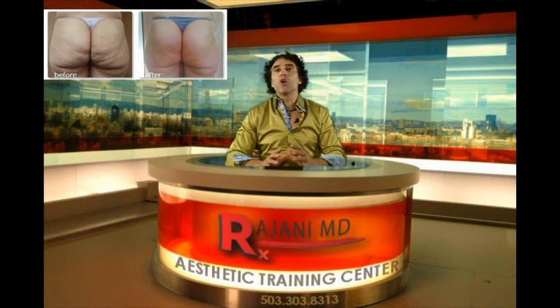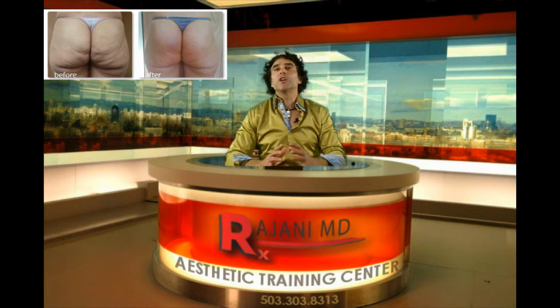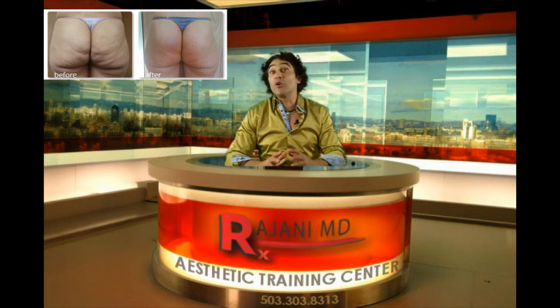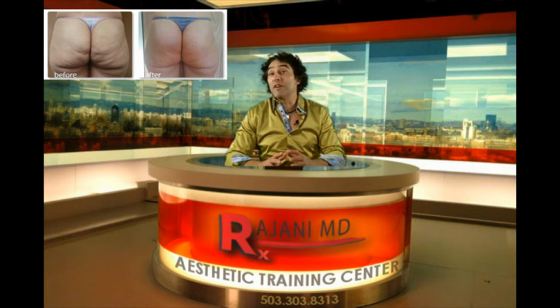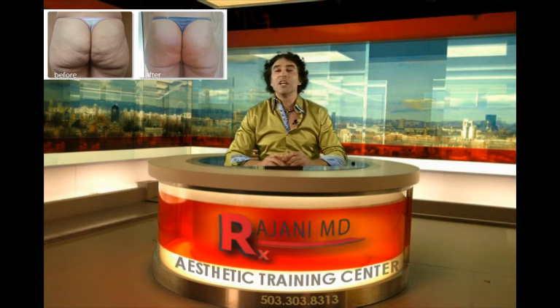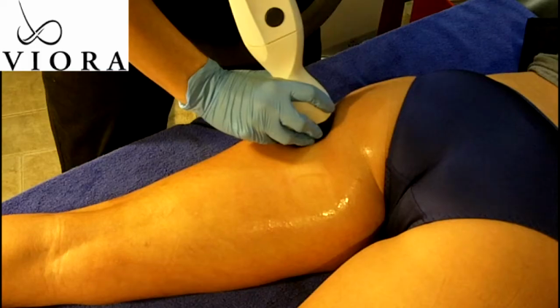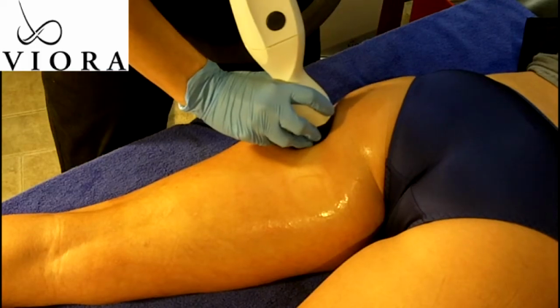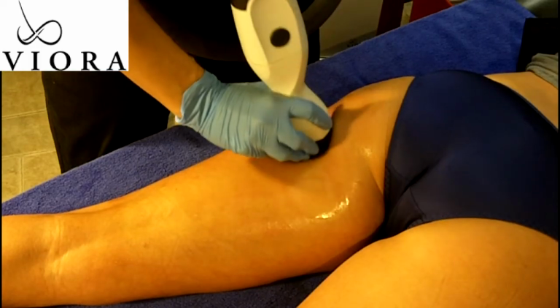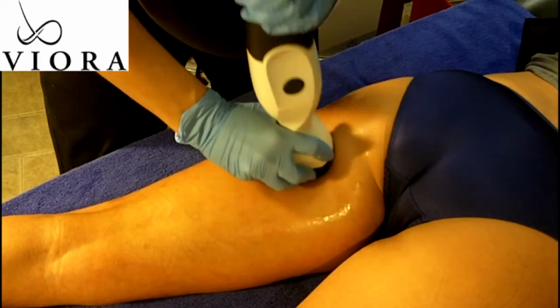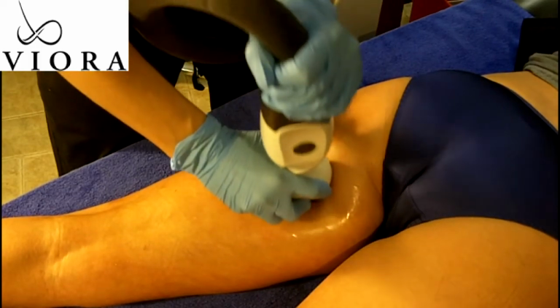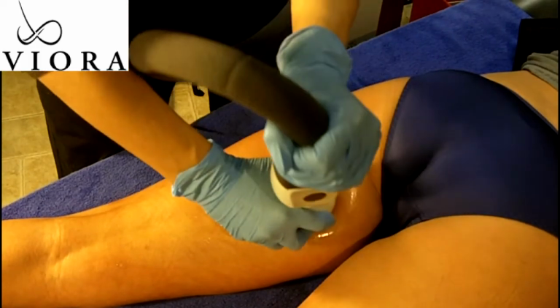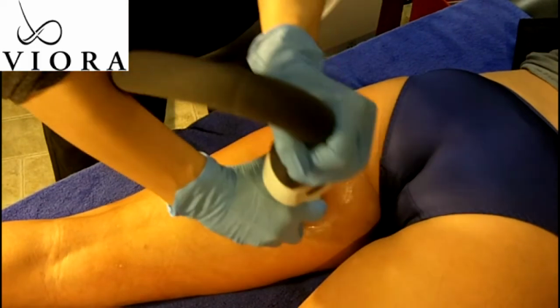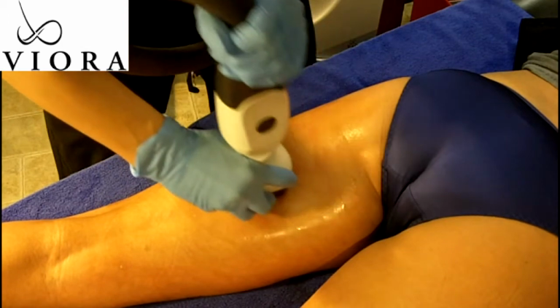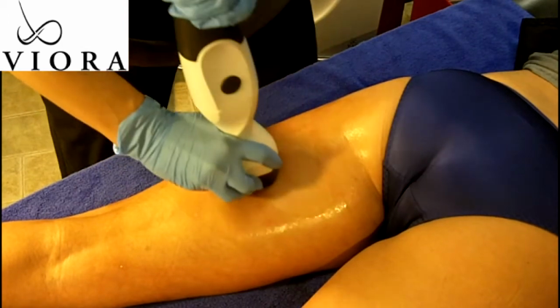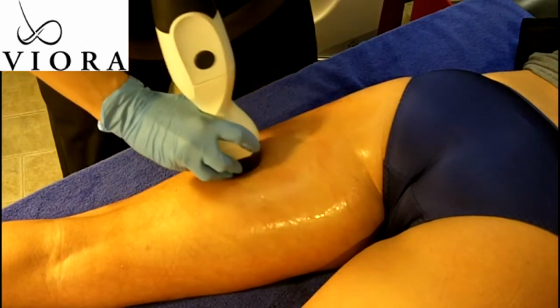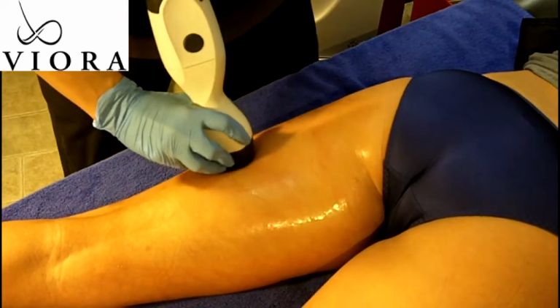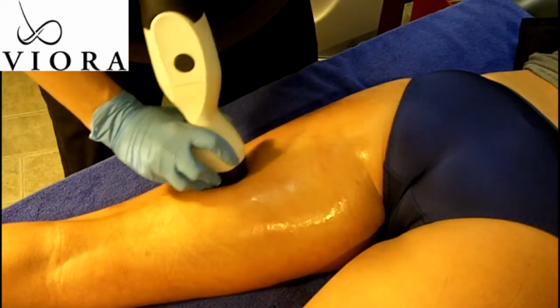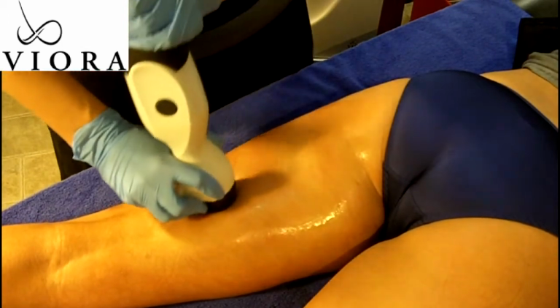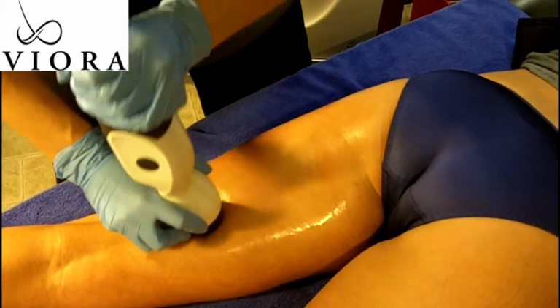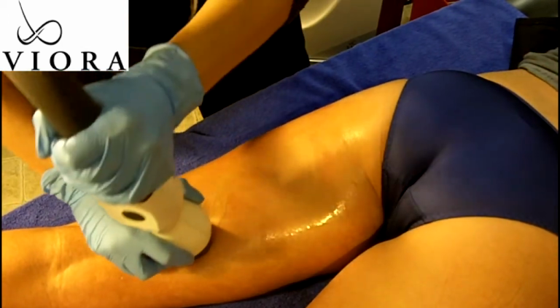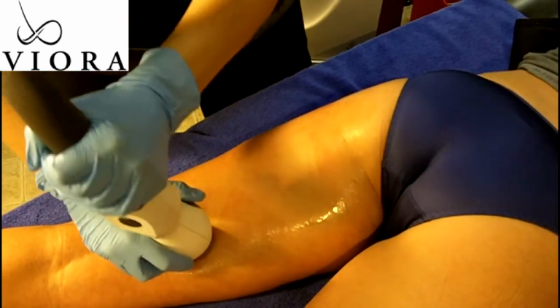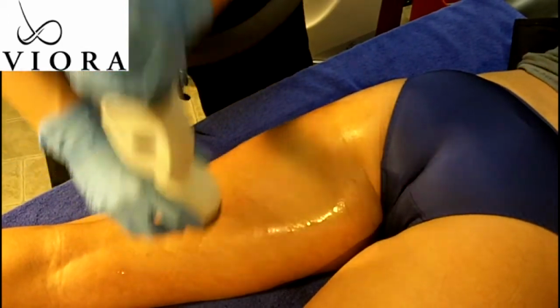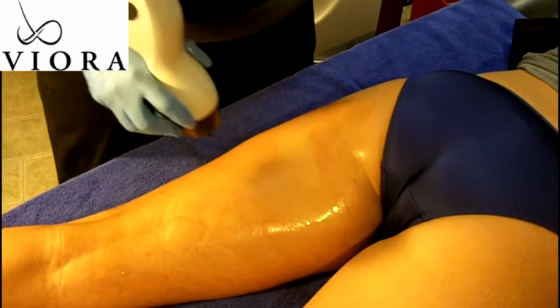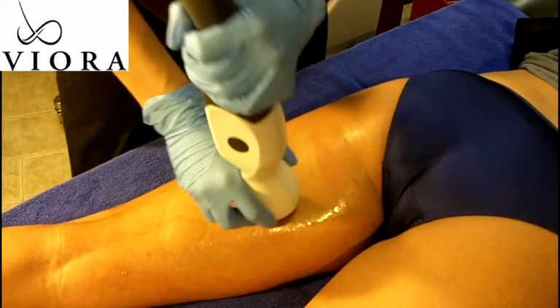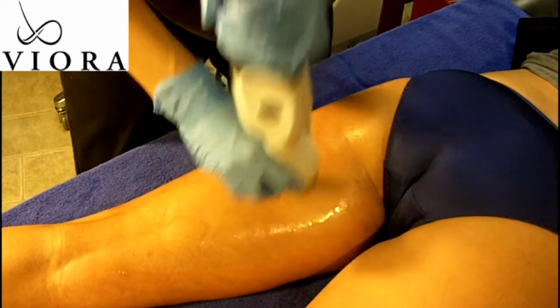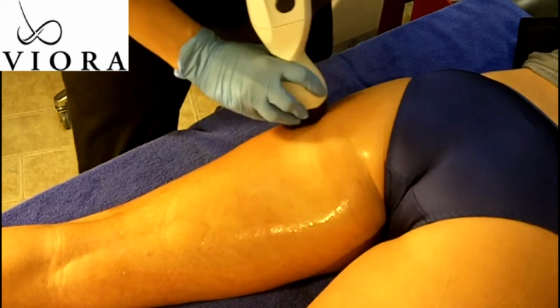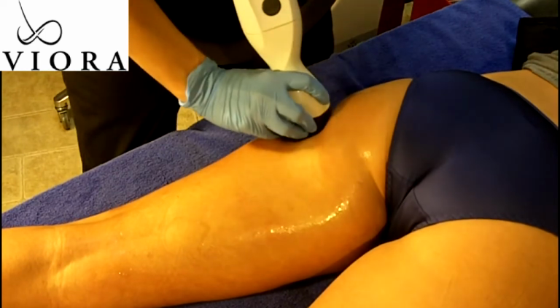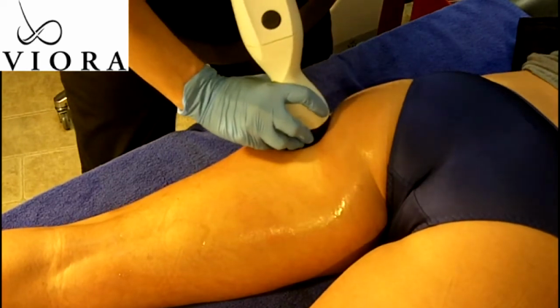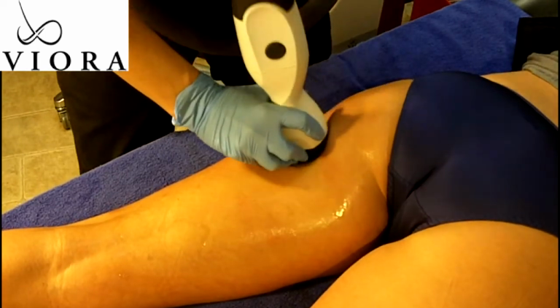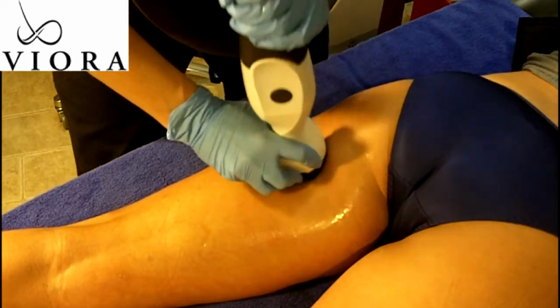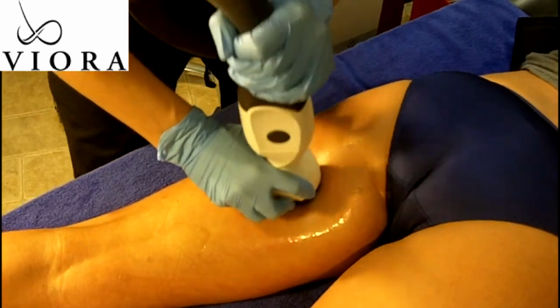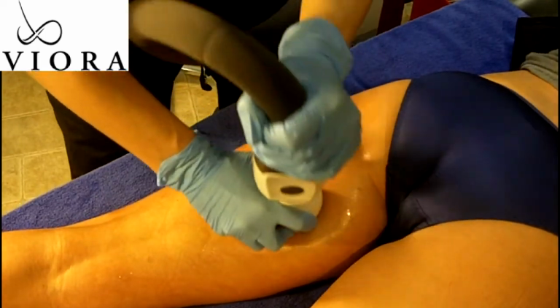Here, we're going to use our Viora device, which helps thicken the dermis, relax those fibrous bands that push the skin down and create that puckering effect. It also helps tighten the skin to minimize the appearance of cellulite.